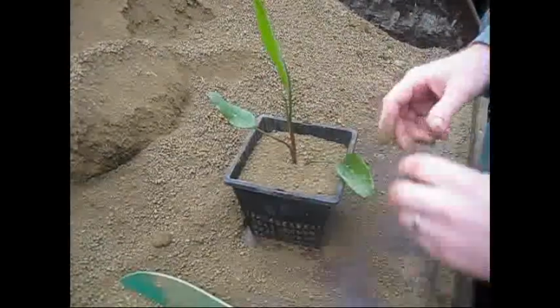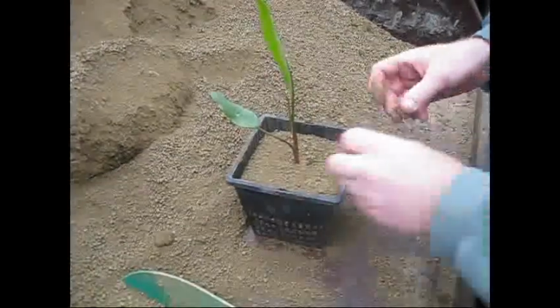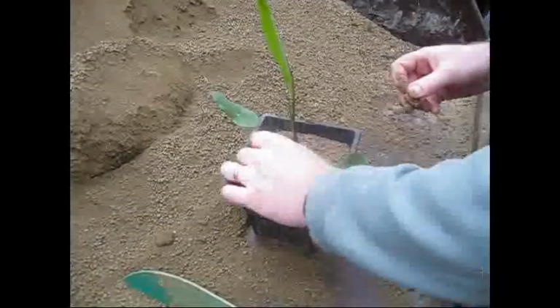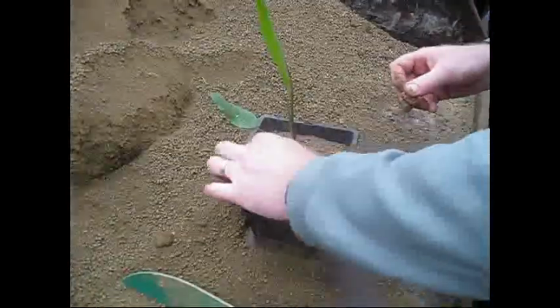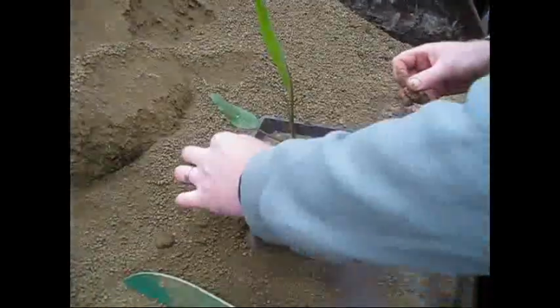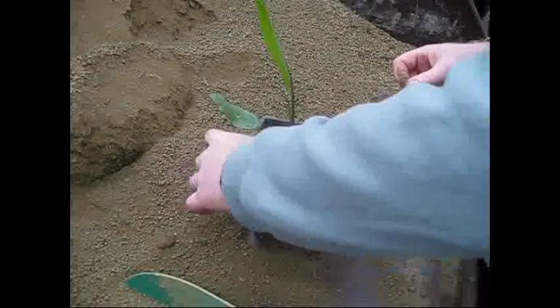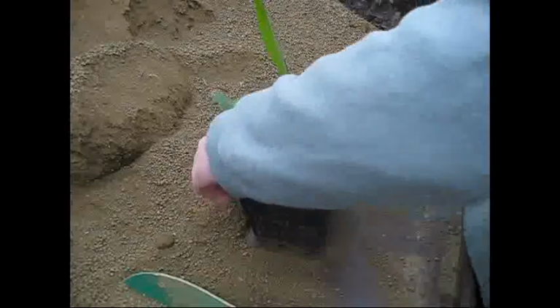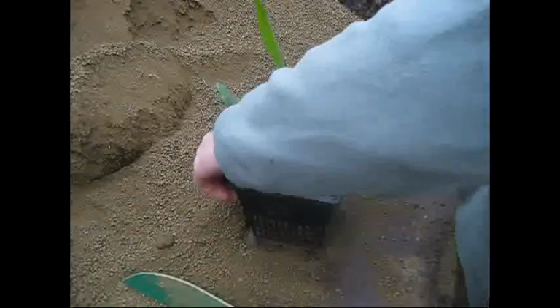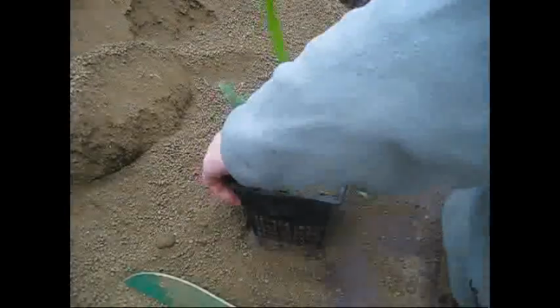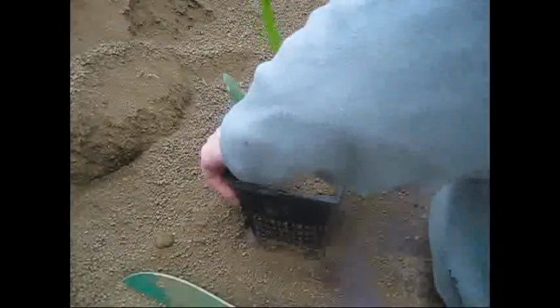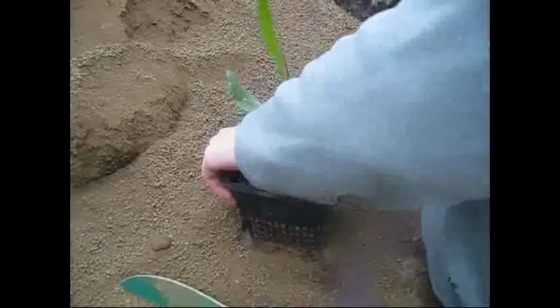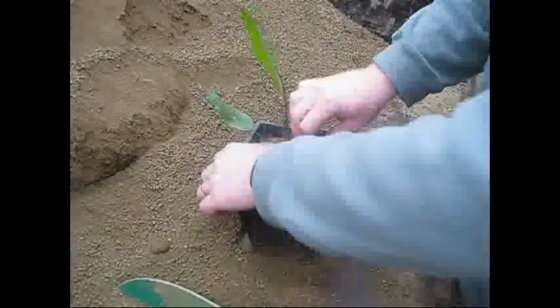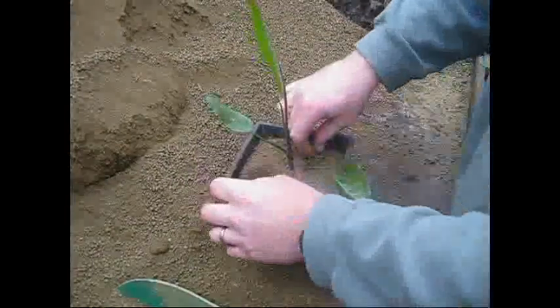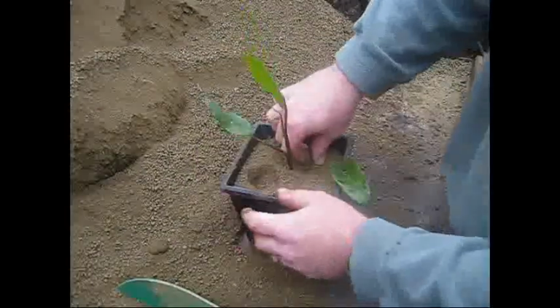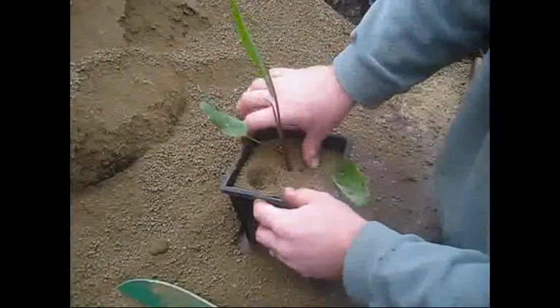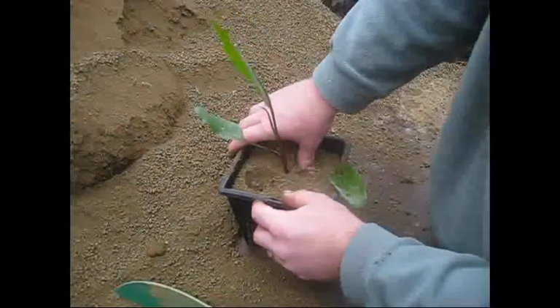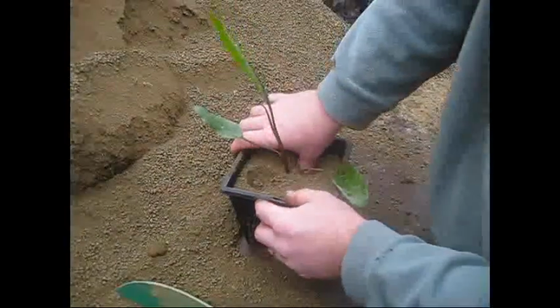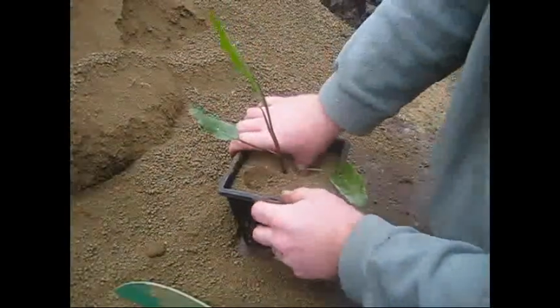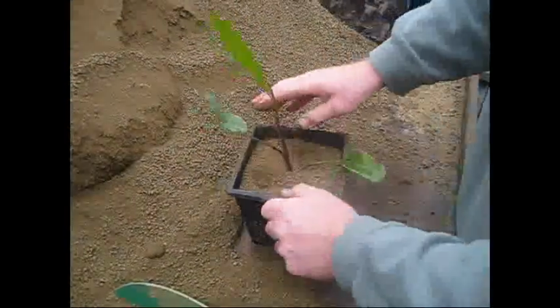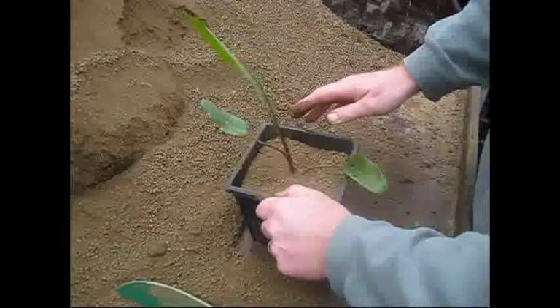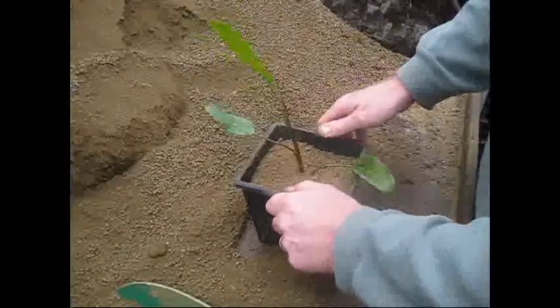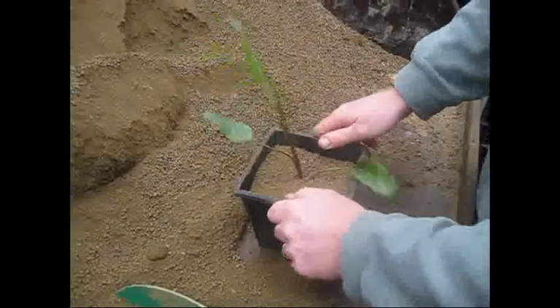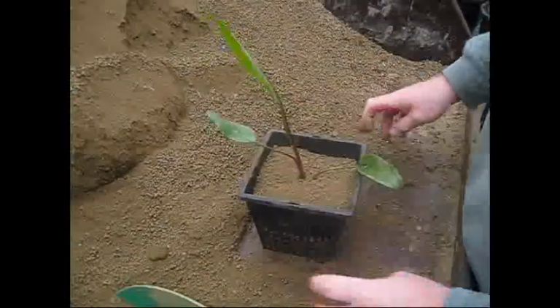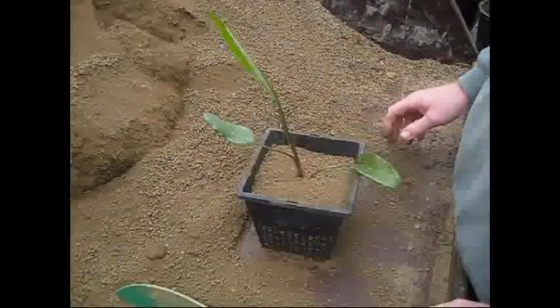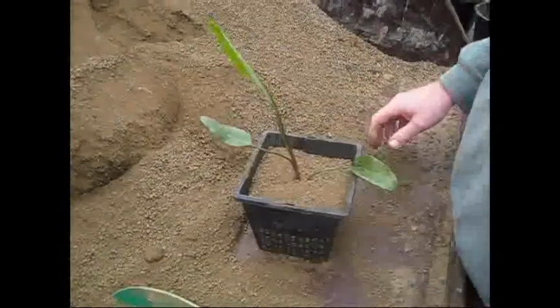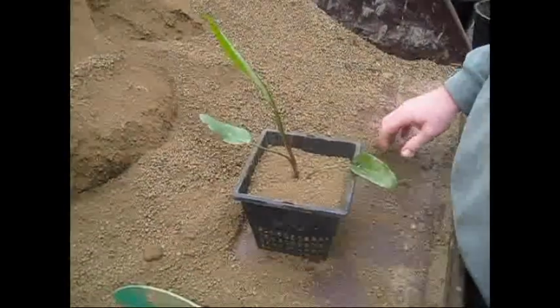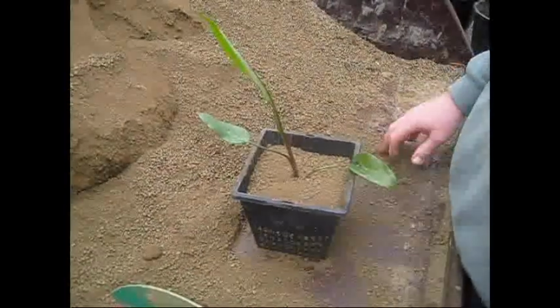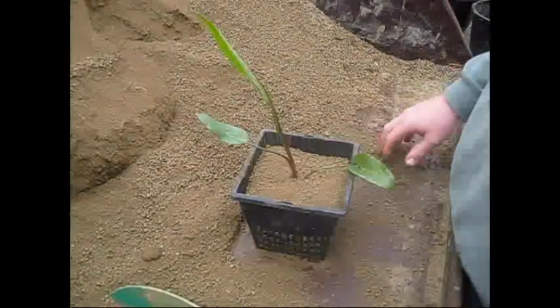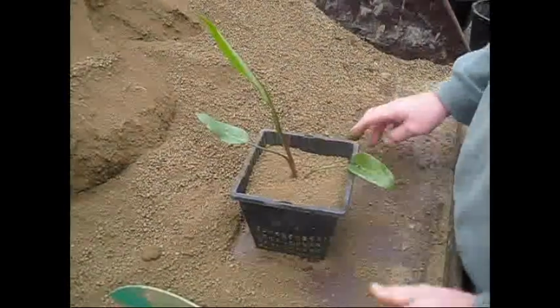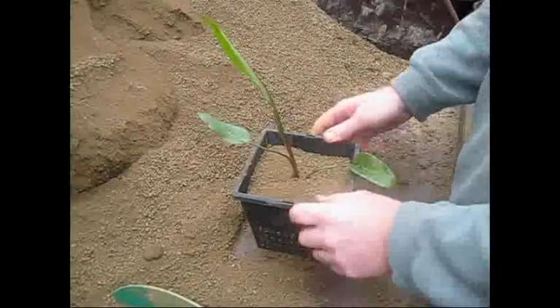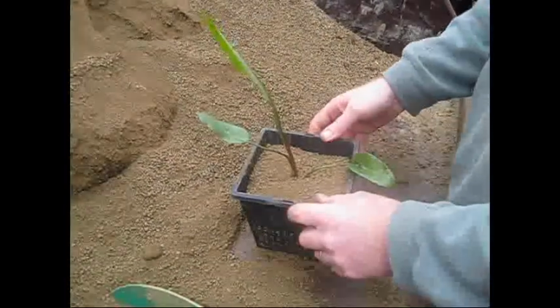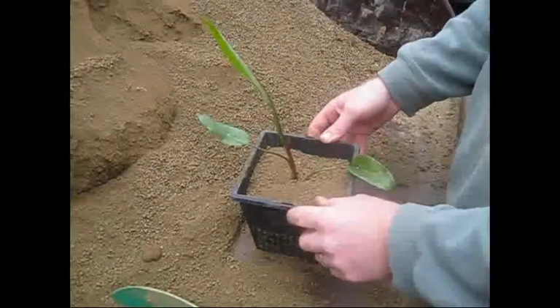Now the fertiliser tablets can be placed in afterwards. Just push them into the soil, just 2 or 3 inches. You just use 1 or 2 in a 2-litre pot.